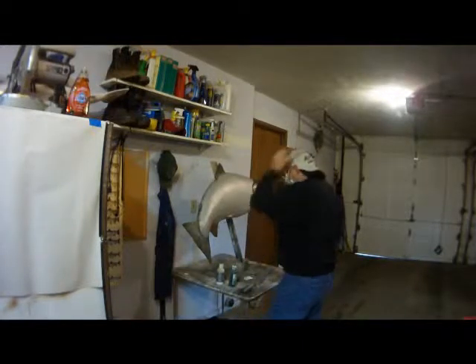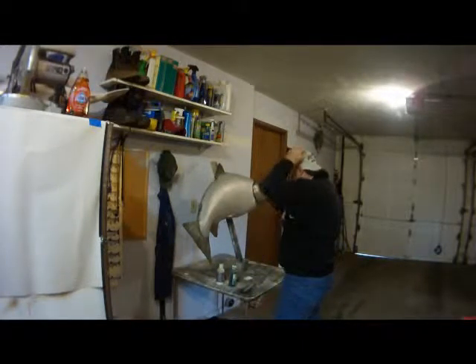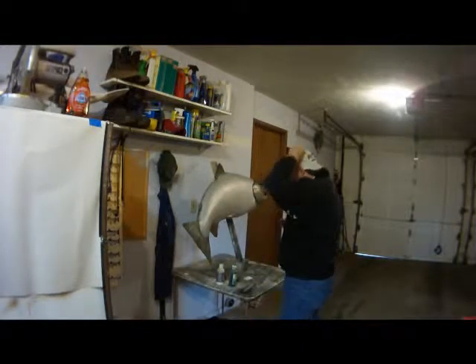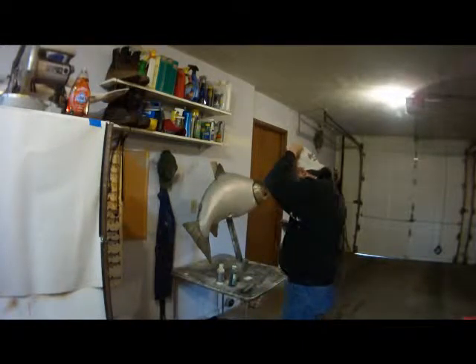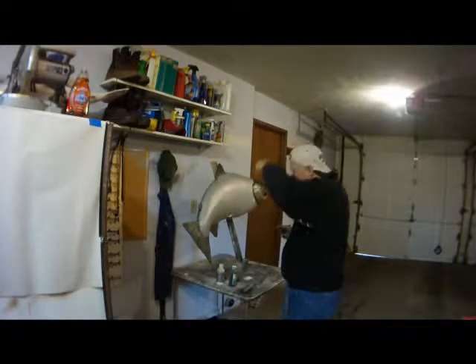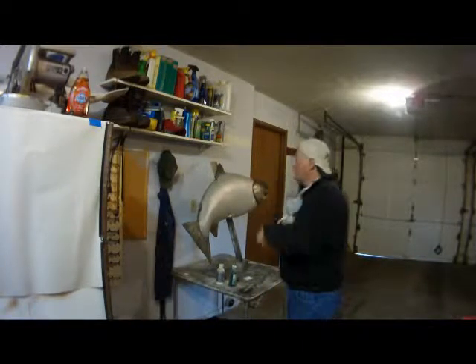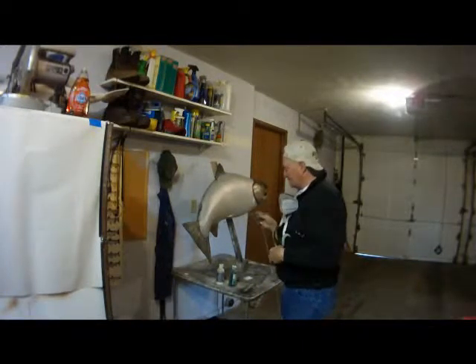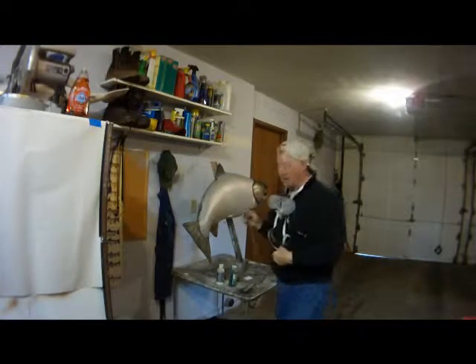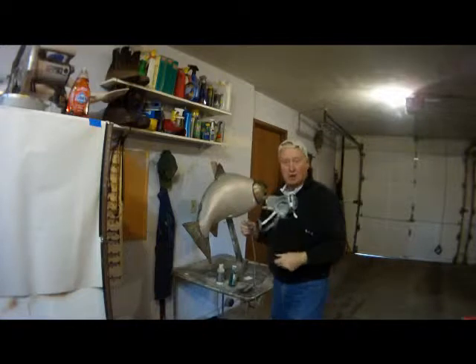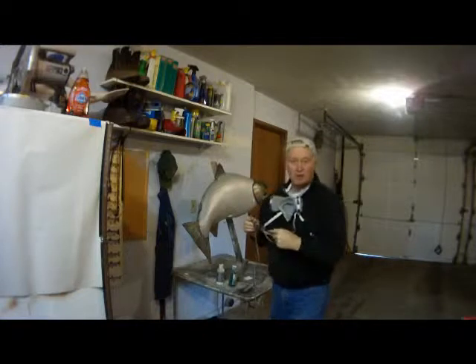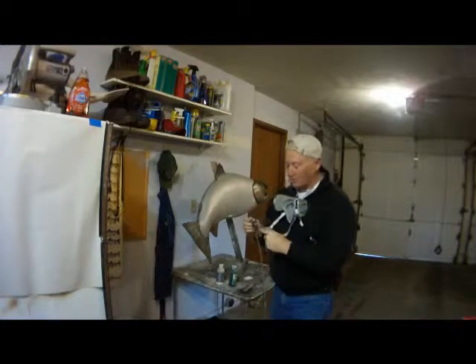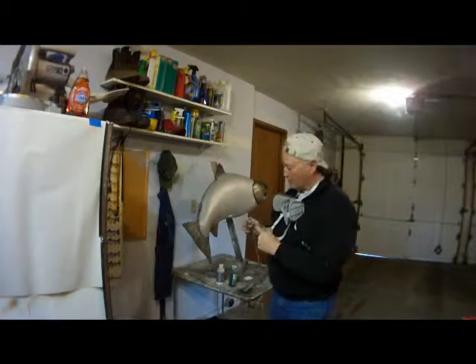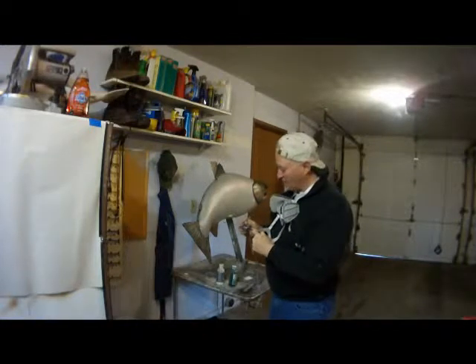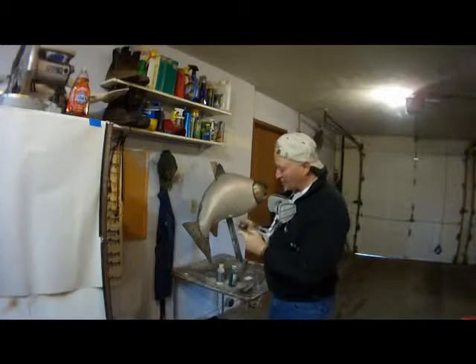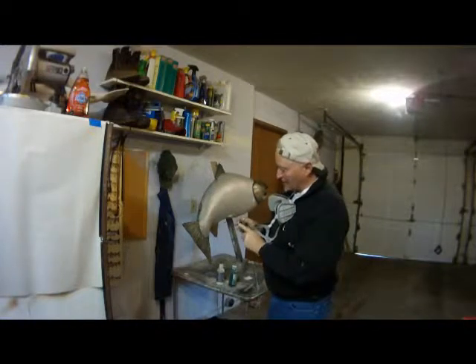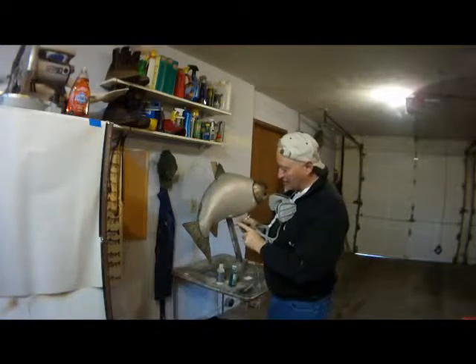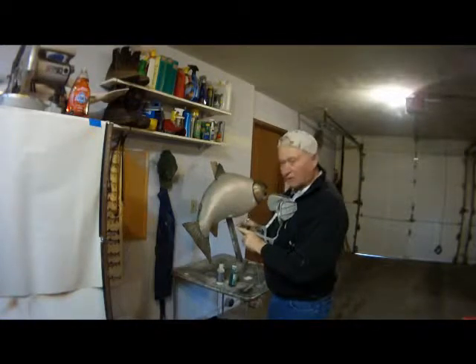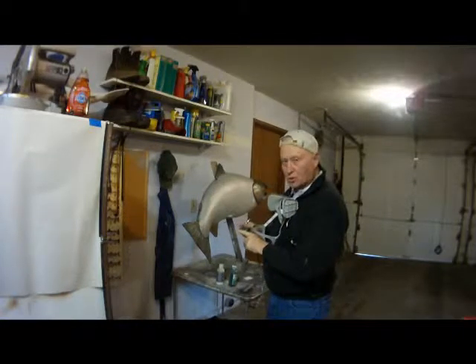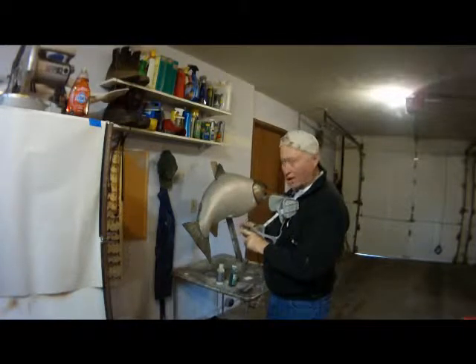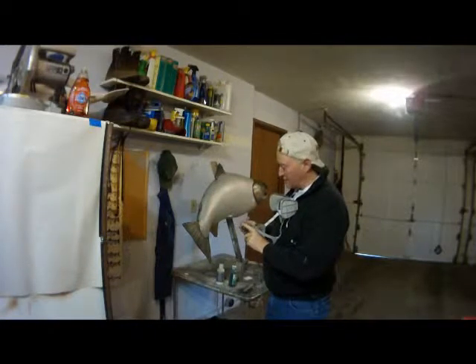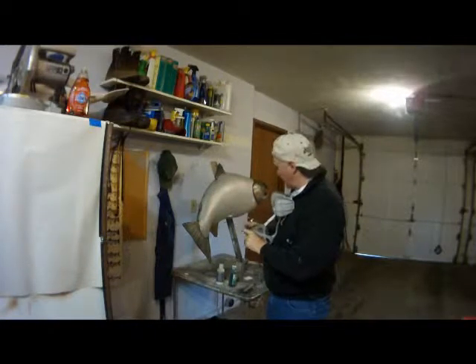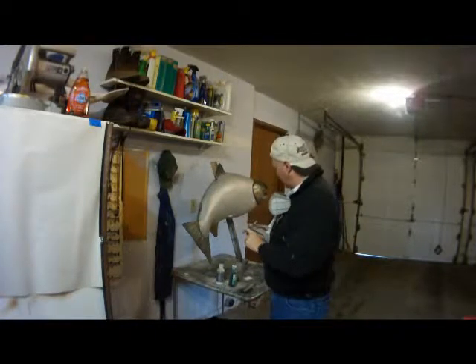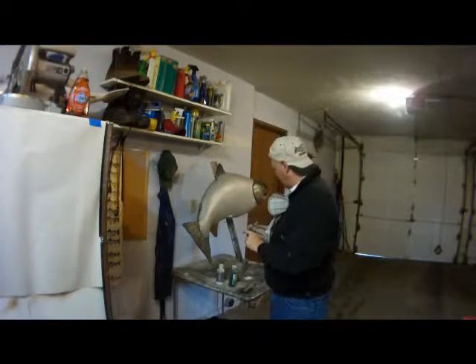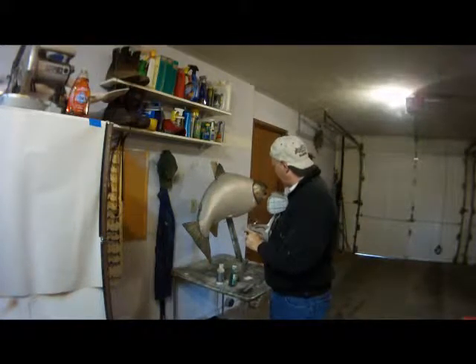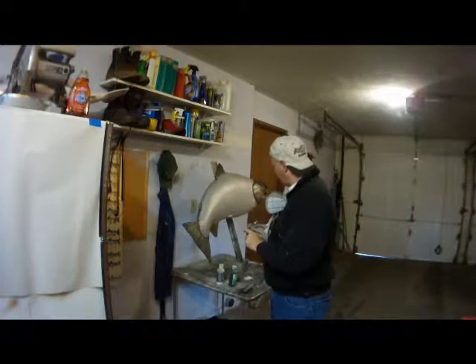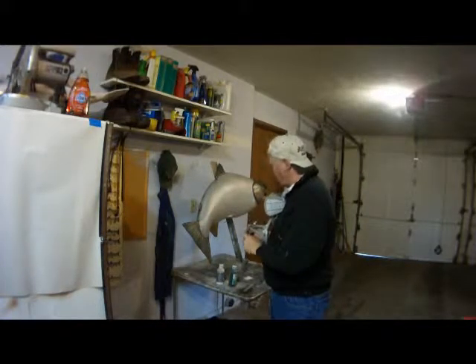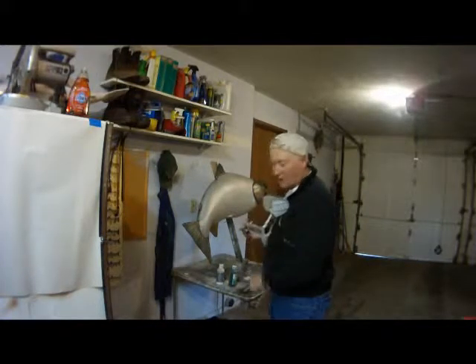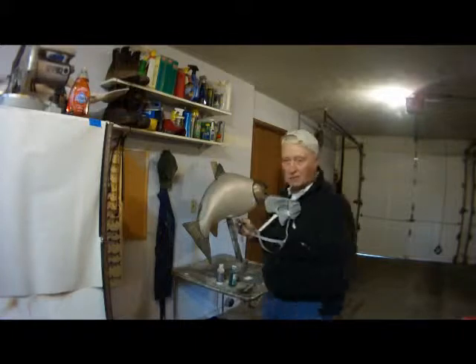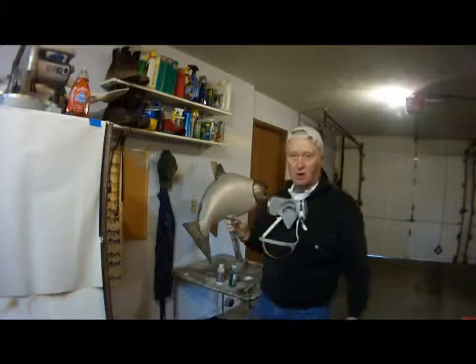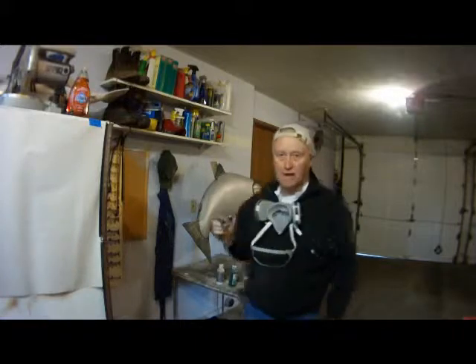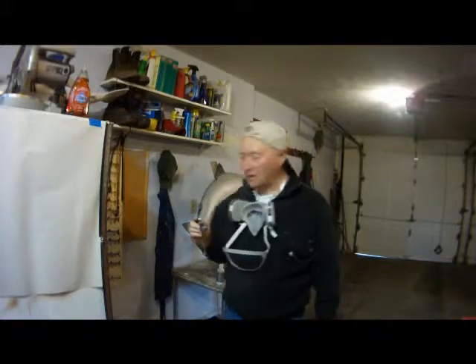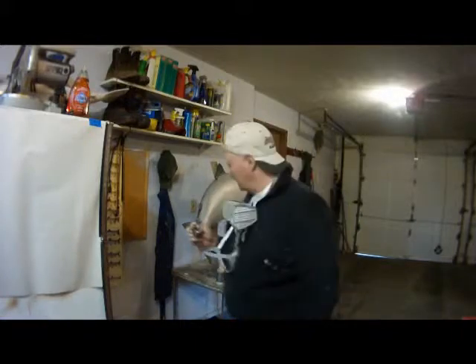I'm having troubles with my brush. The paint, even though it's cool out, is drying on the tip on me, so I'm going to have to clean the brush and keep going here.